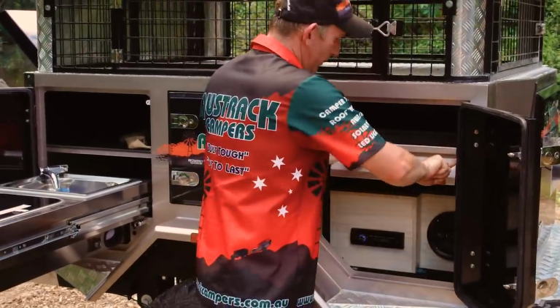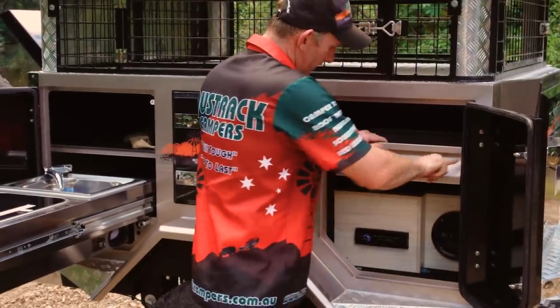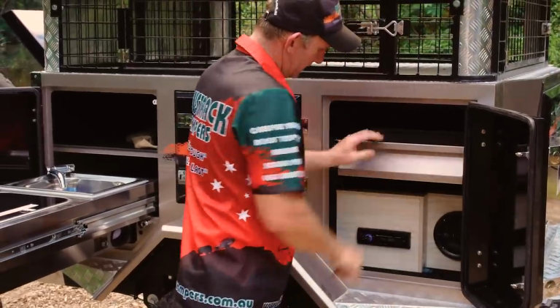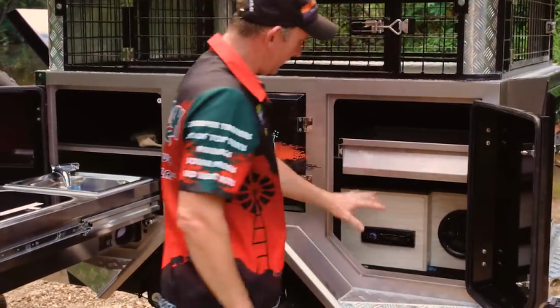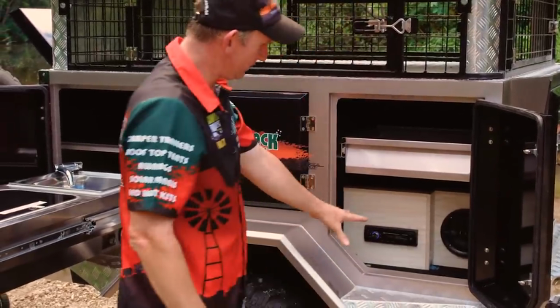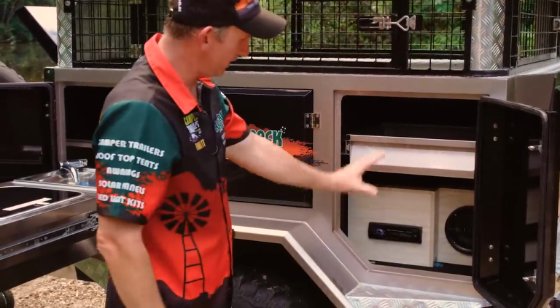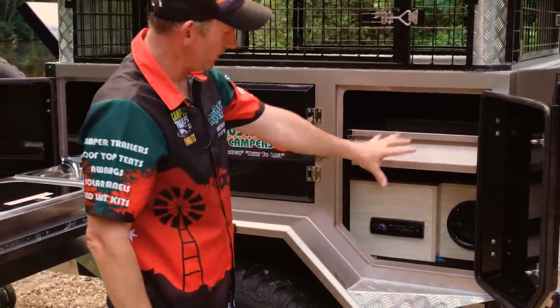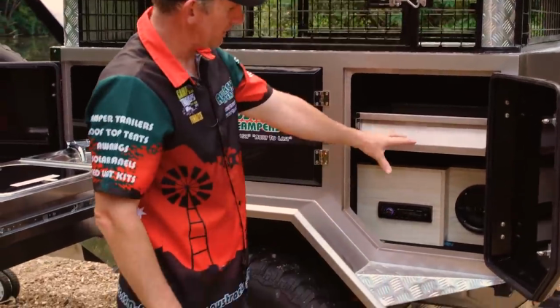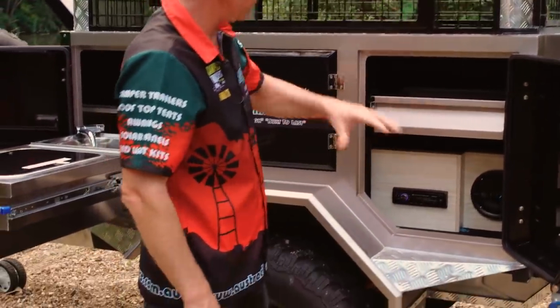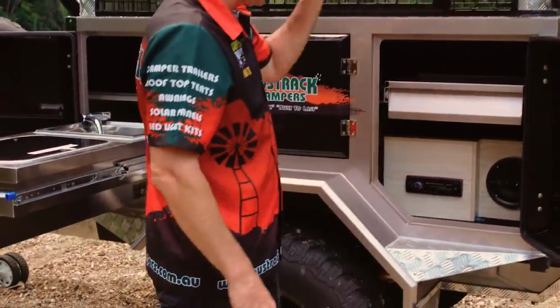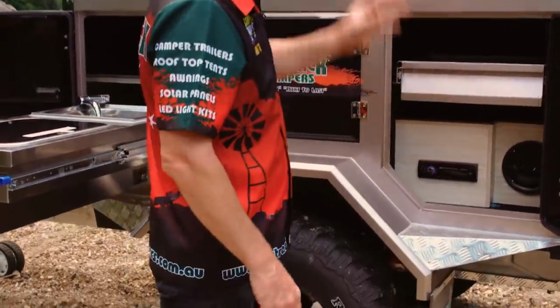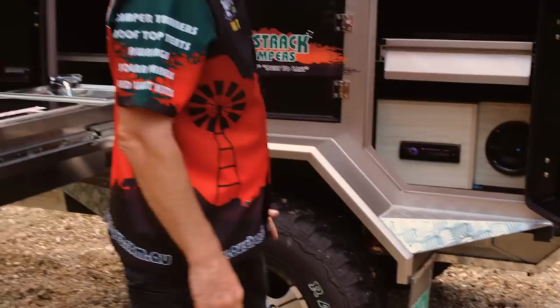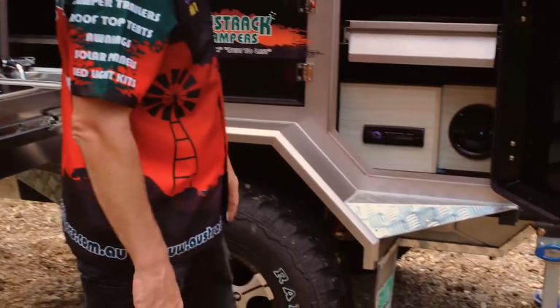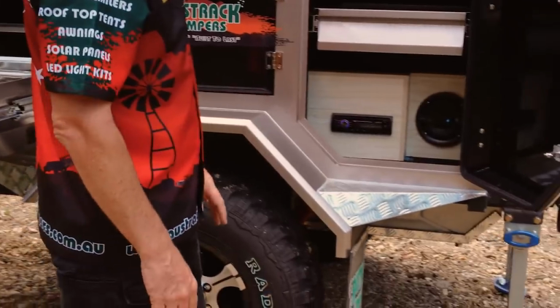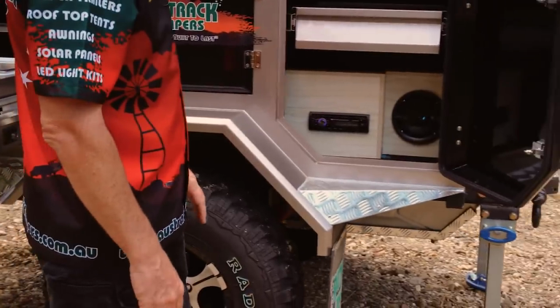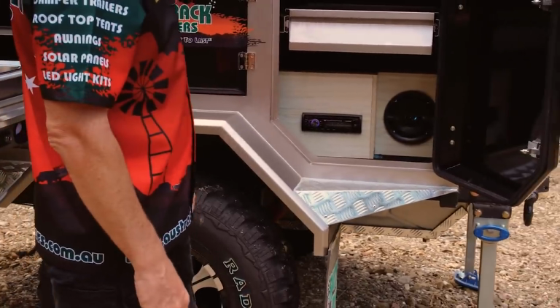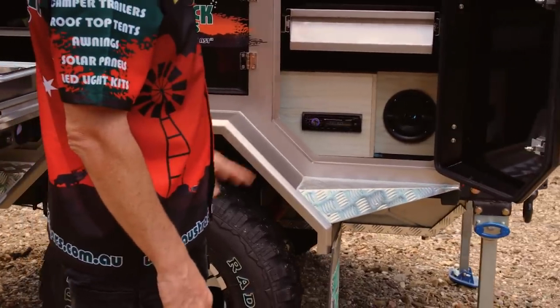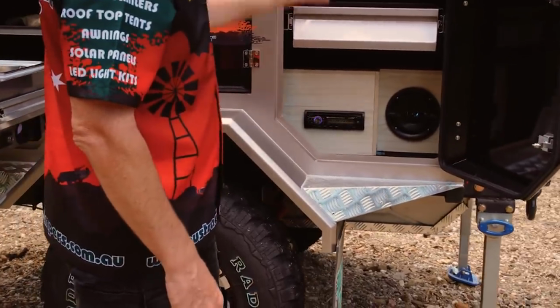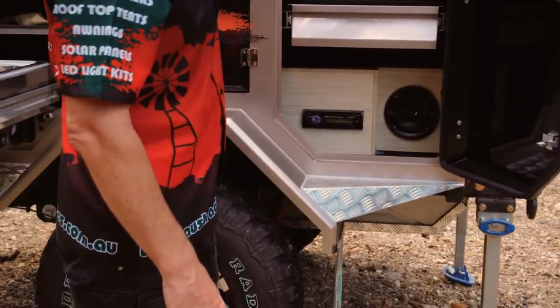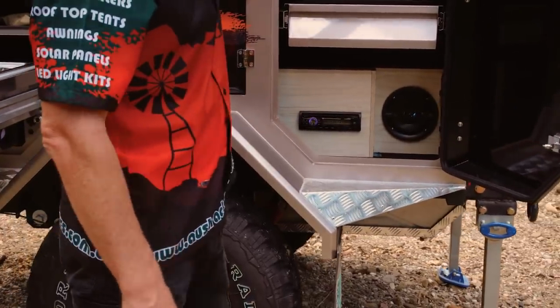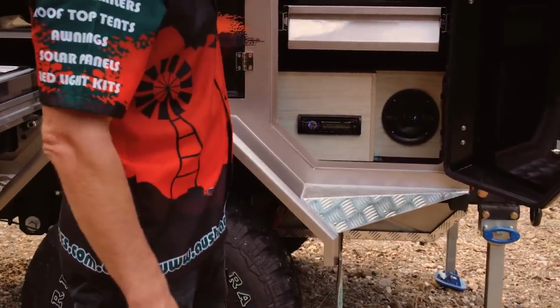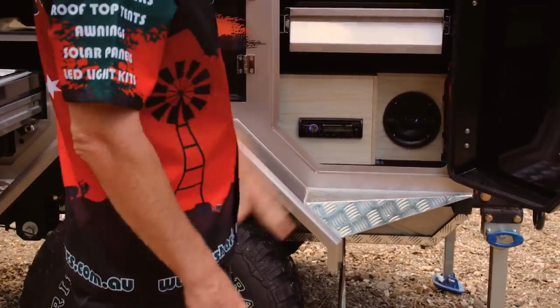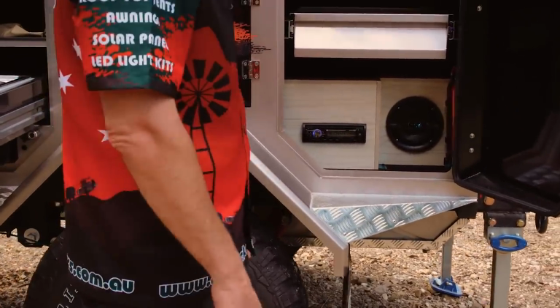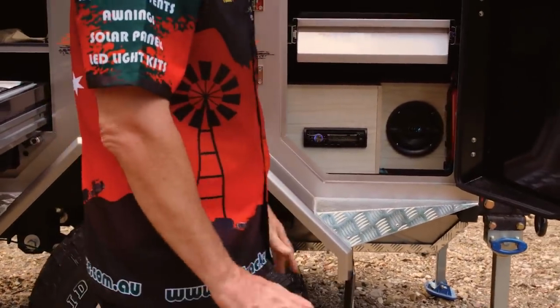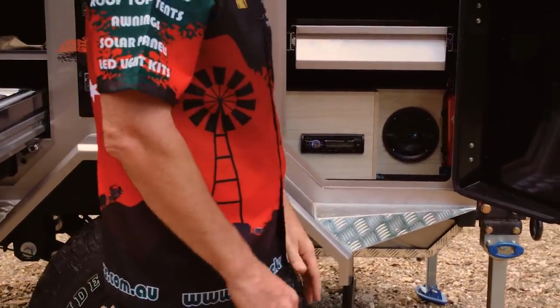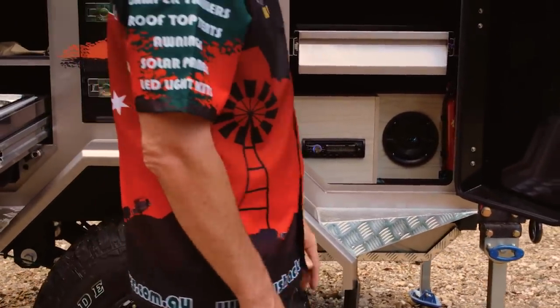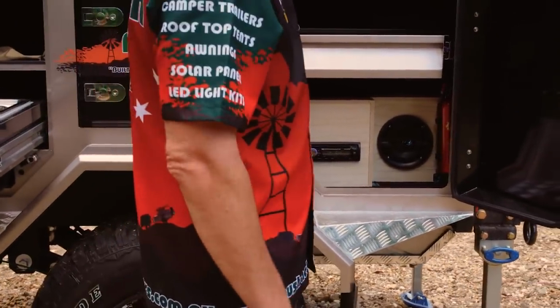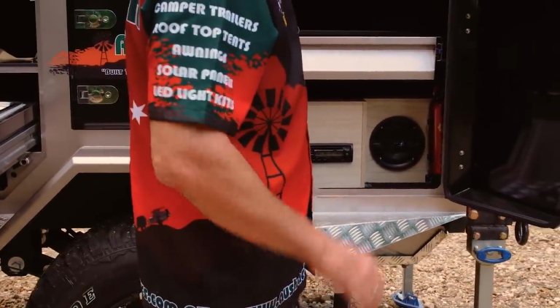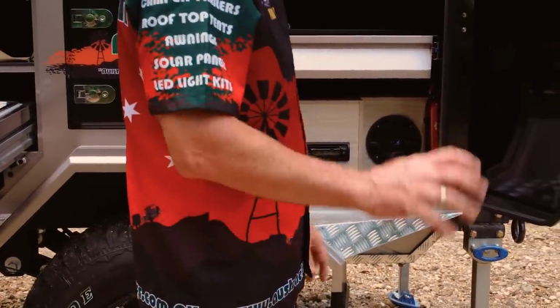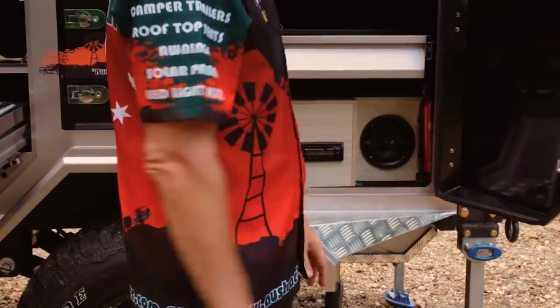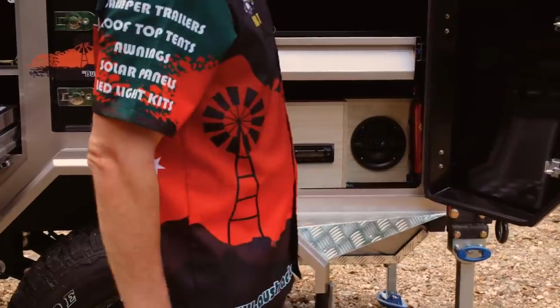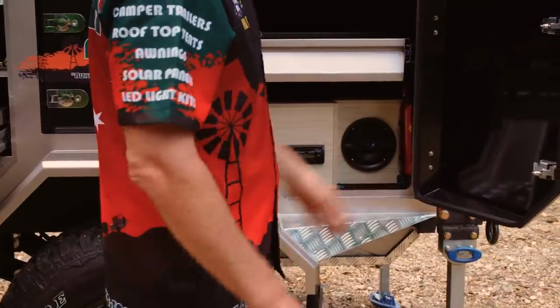We've got a stereo system here with a speaker on this side and another on the other side. It has an aerial on the back that's hardwired, so you can pick up all your favourite stations depending where you are, of course.